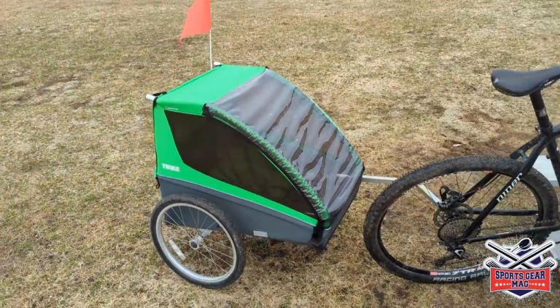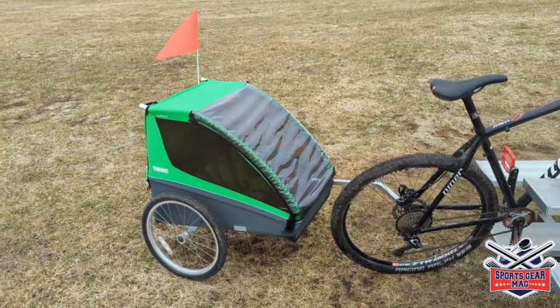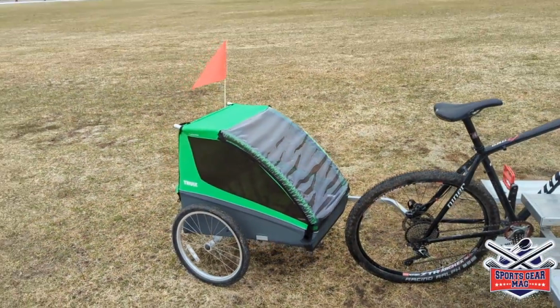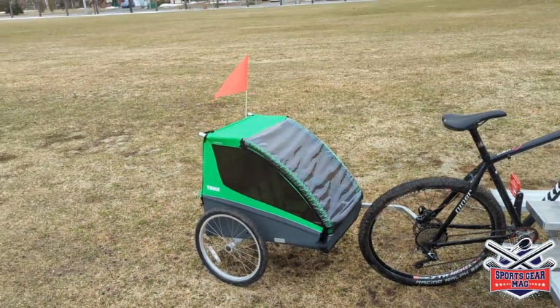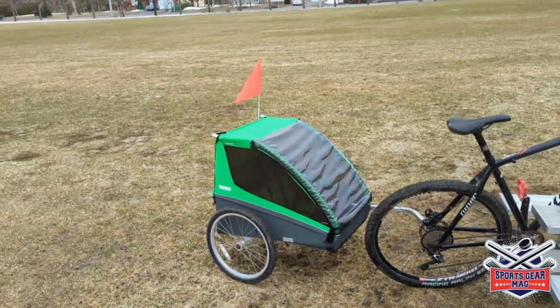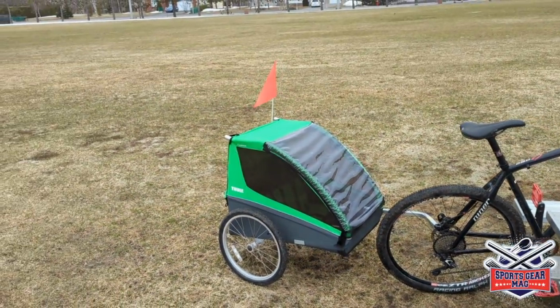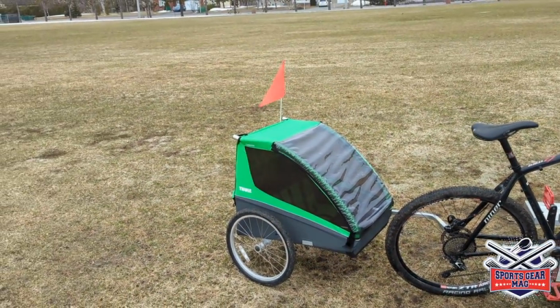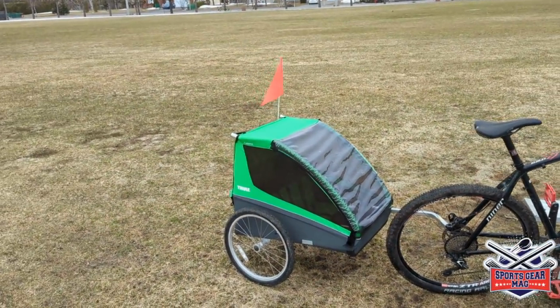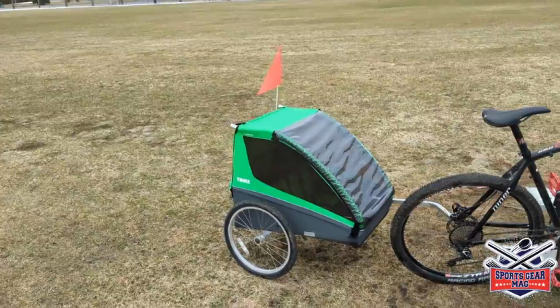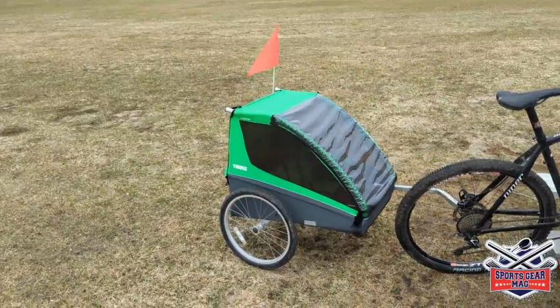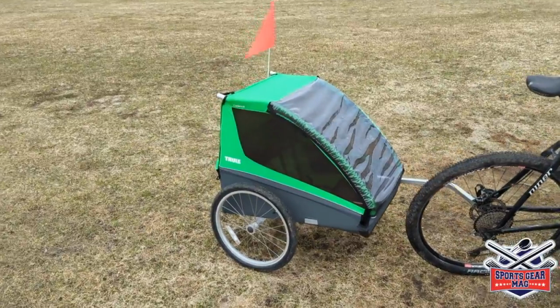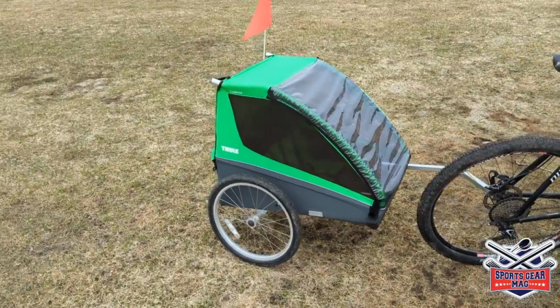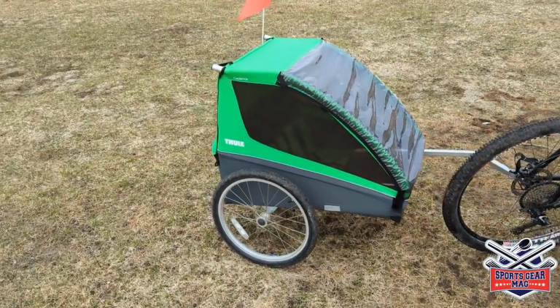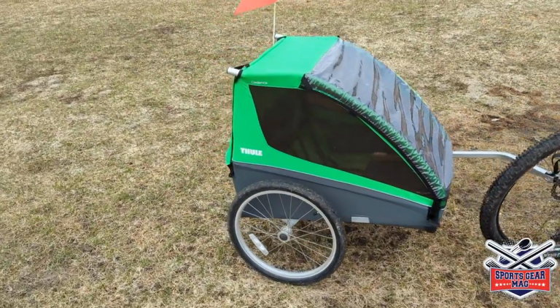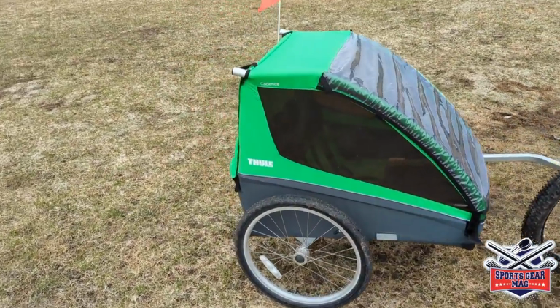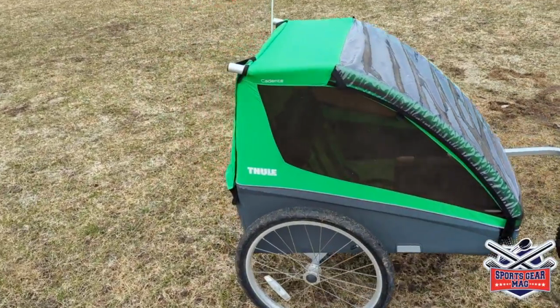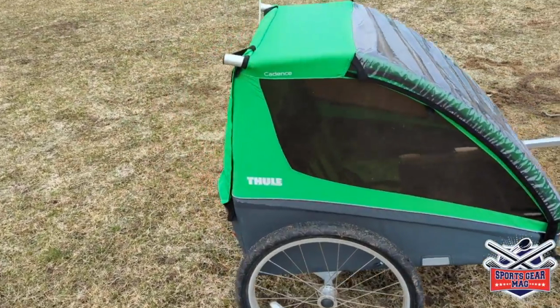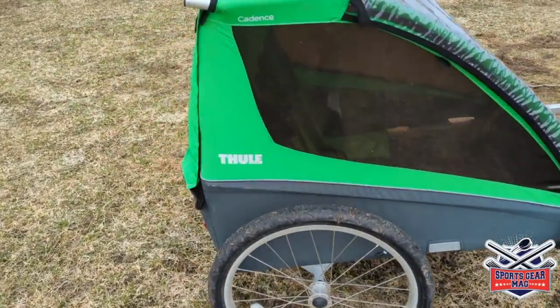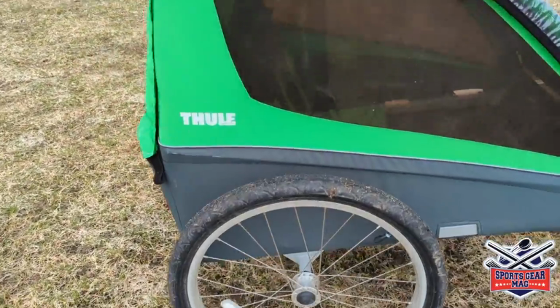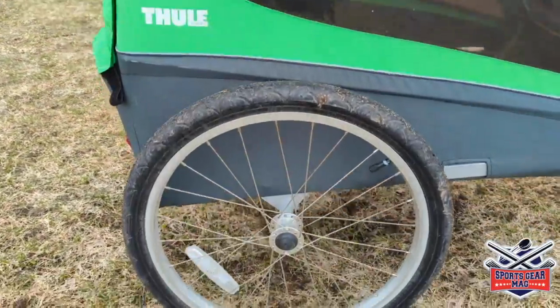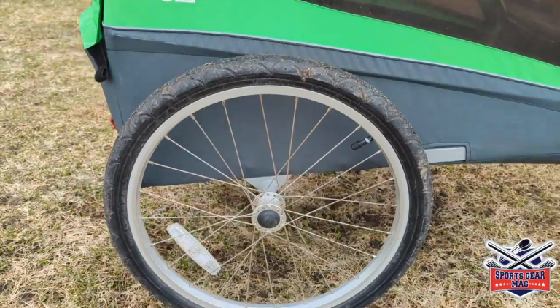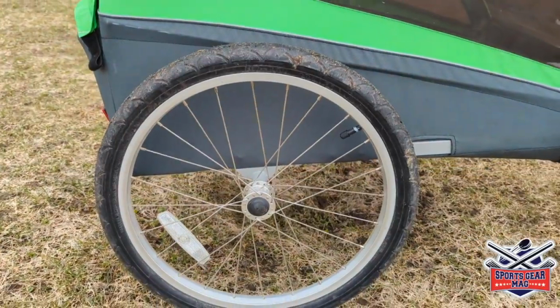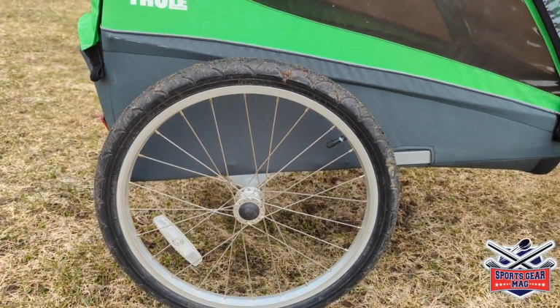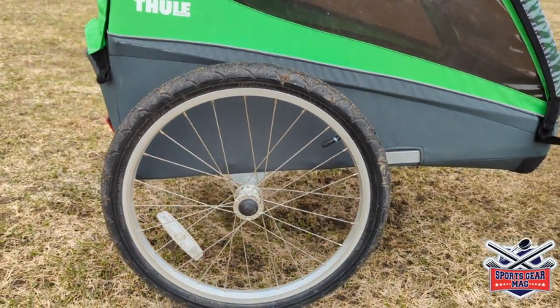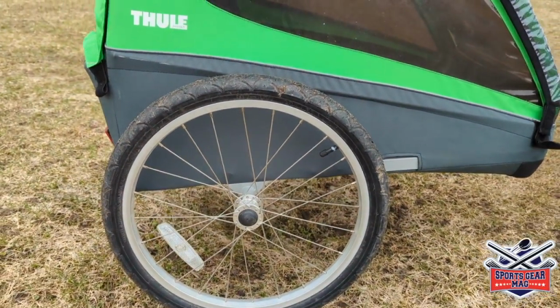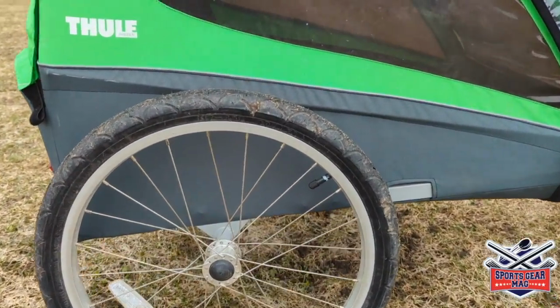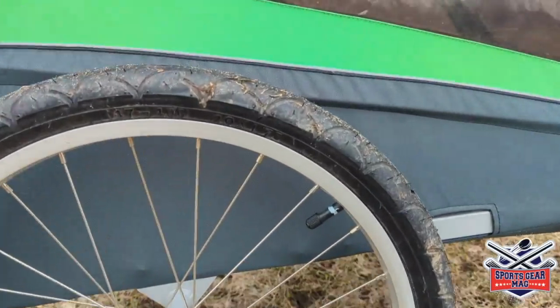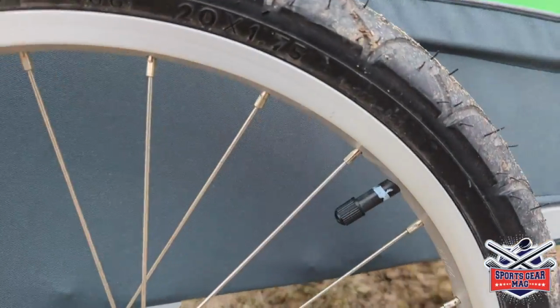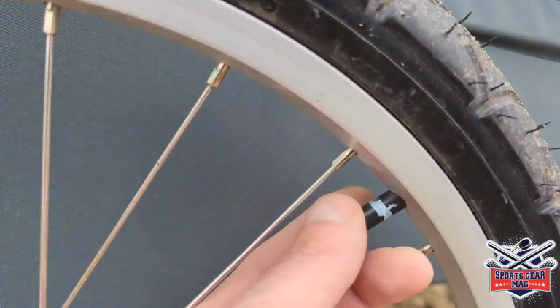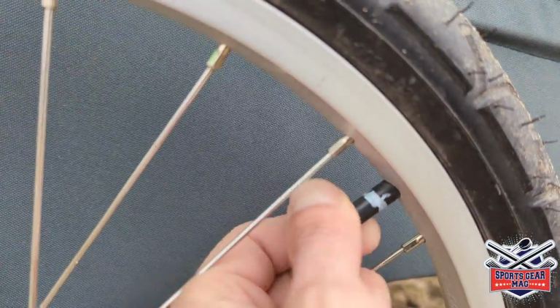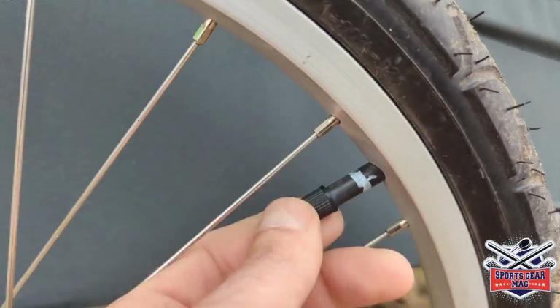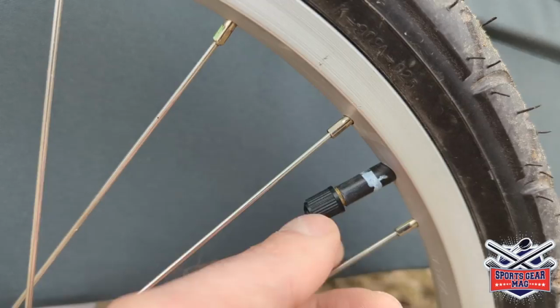The wheels are 20 inches in radius and use a regular Schrader valve — the same kind you'd find on your car.